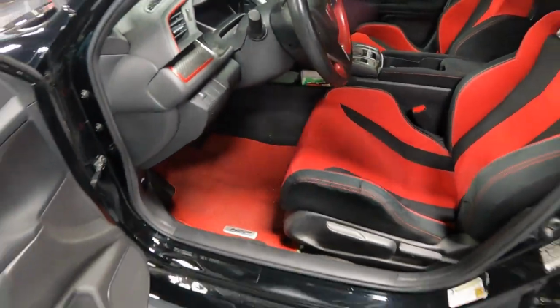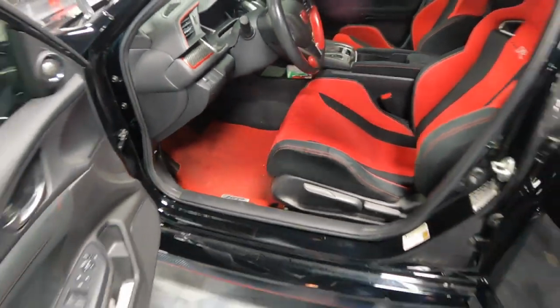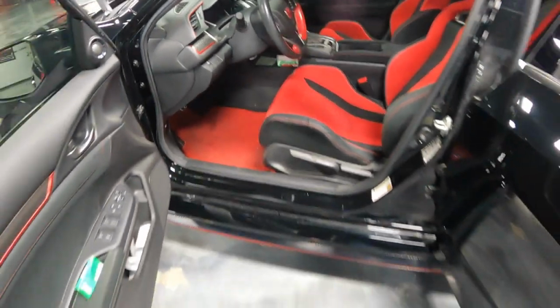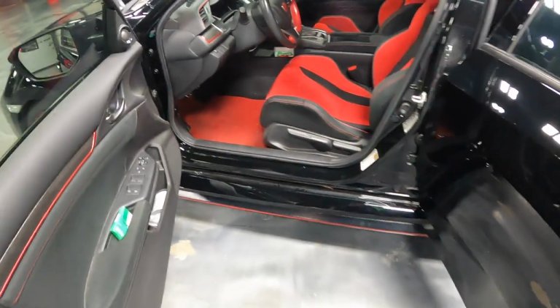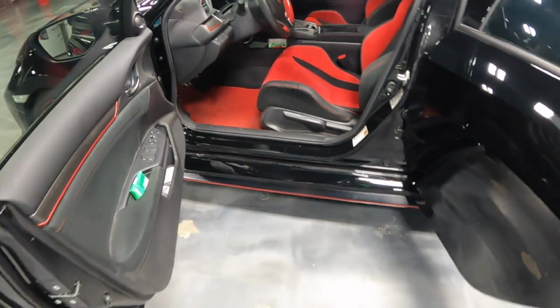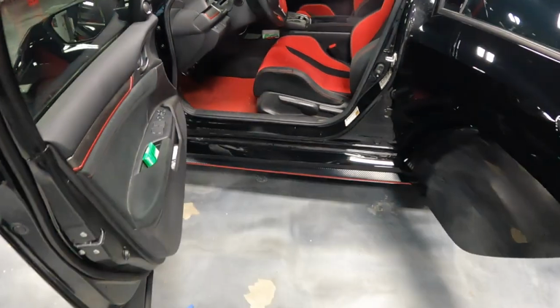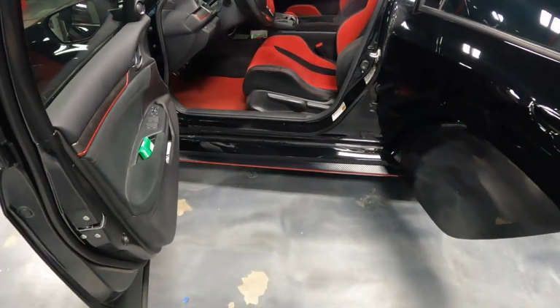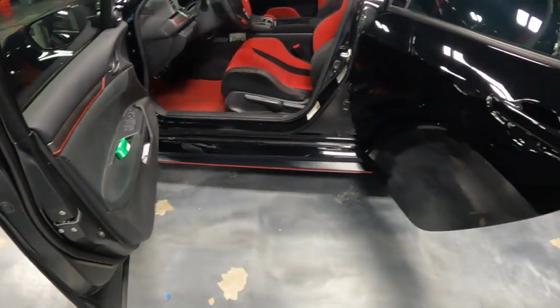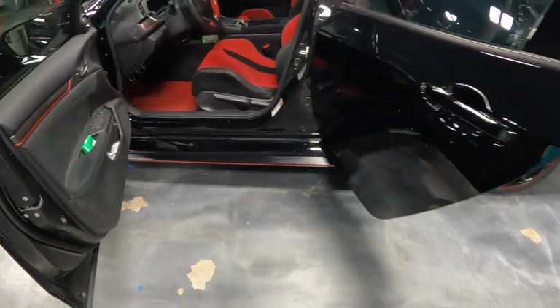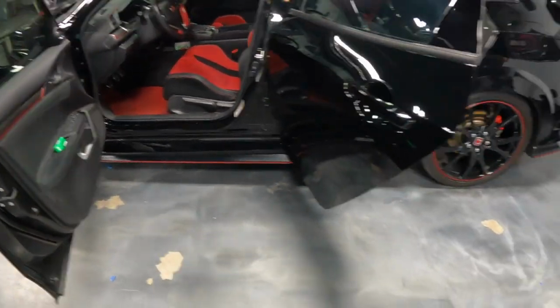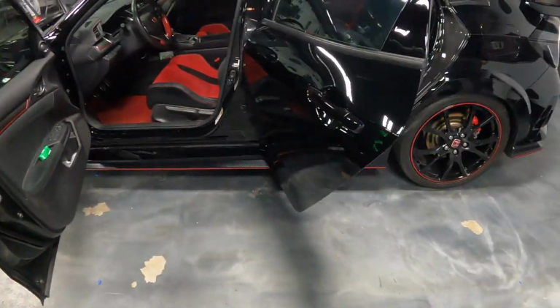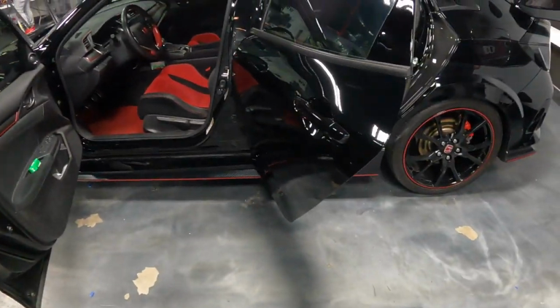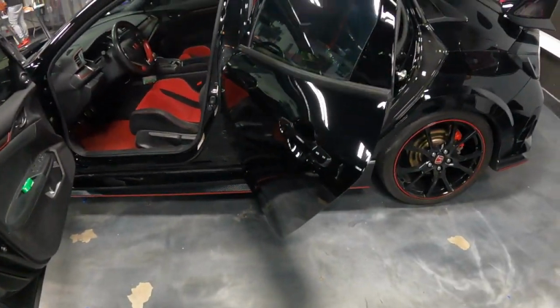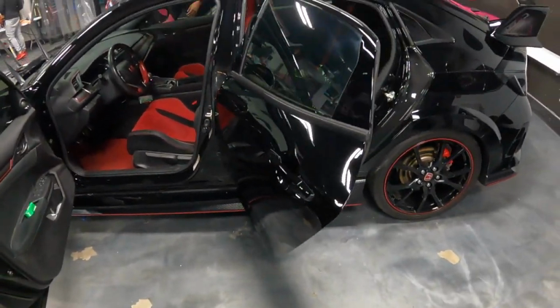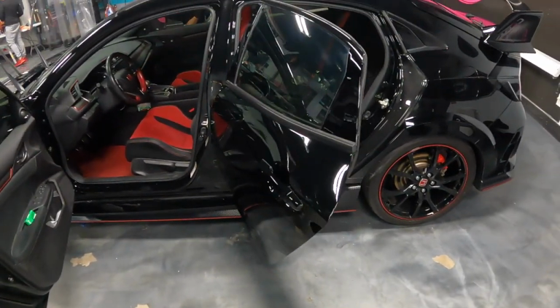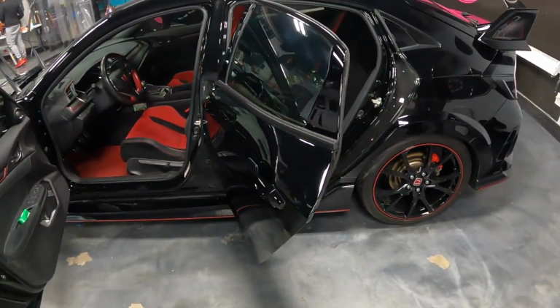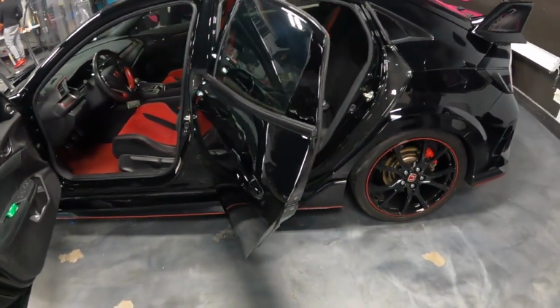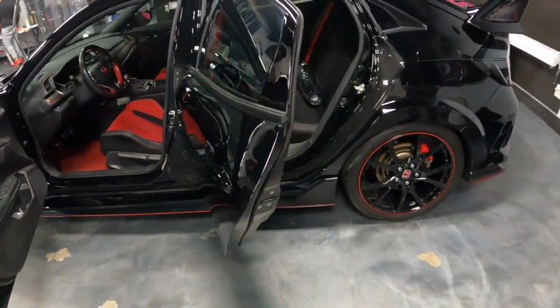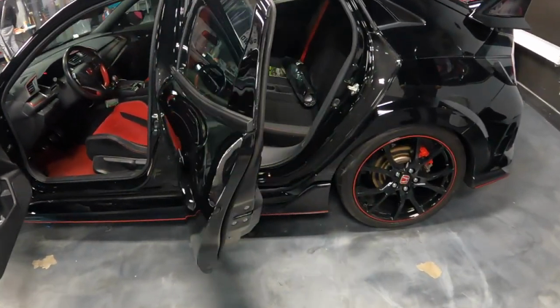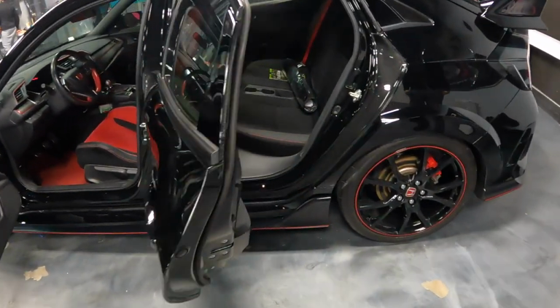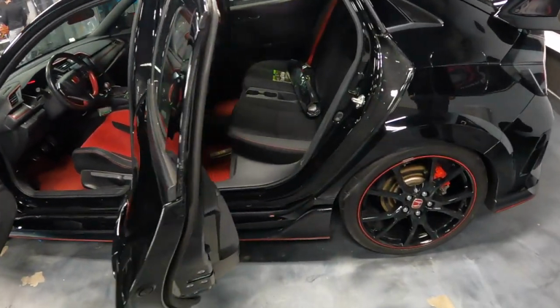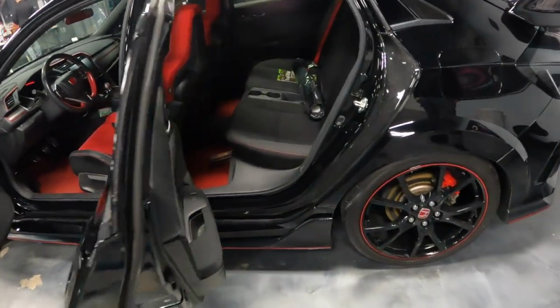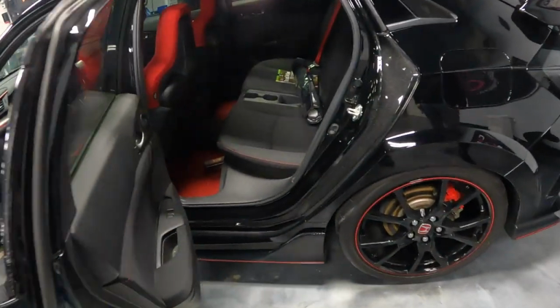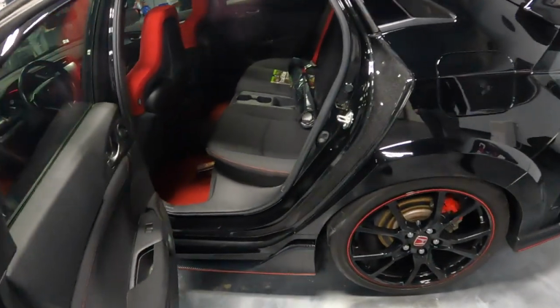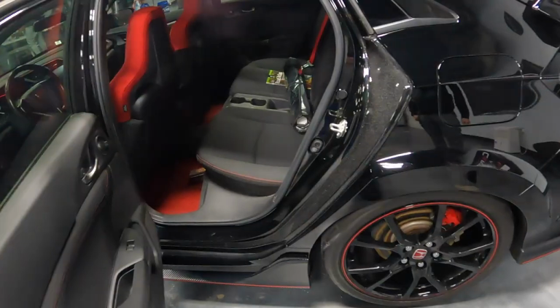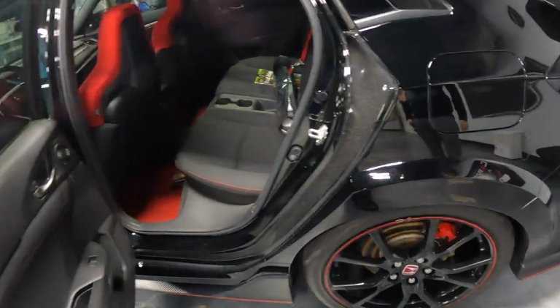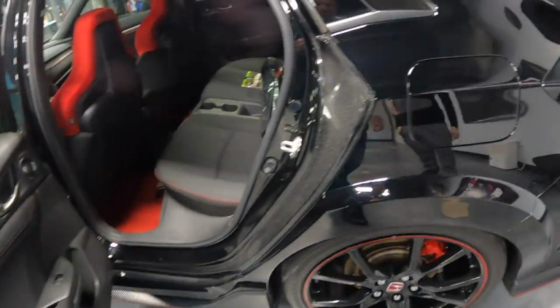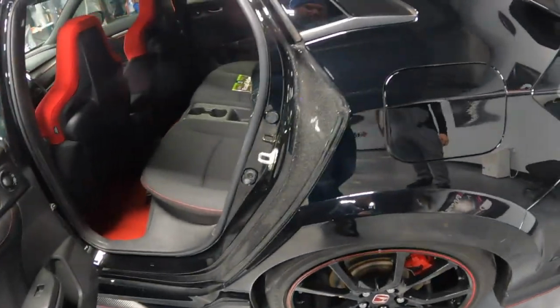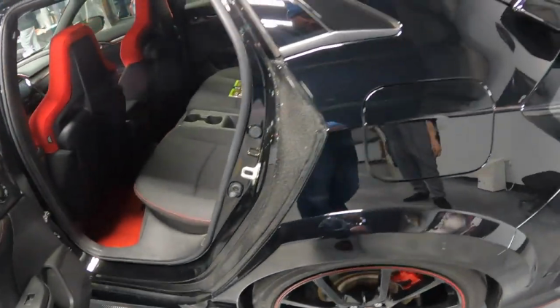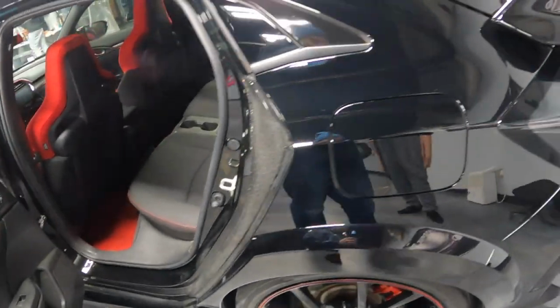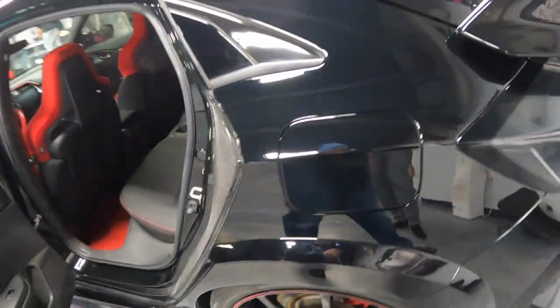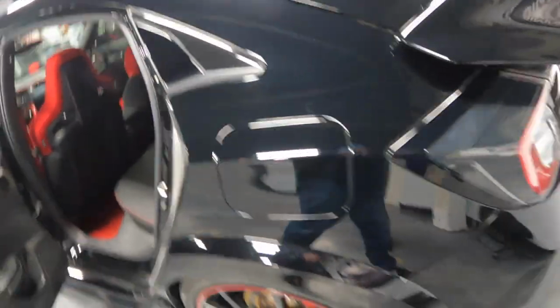Nothing much to see on the inside. Yeah, it looks really good.